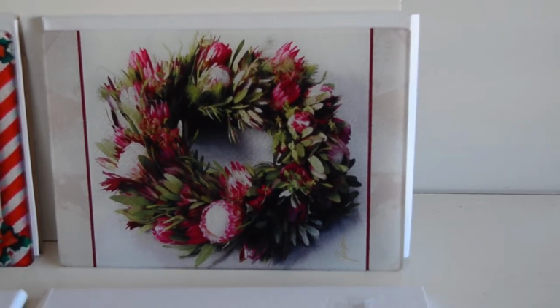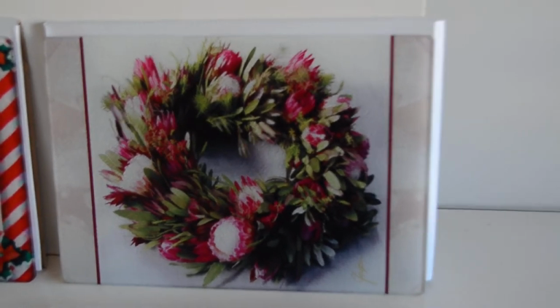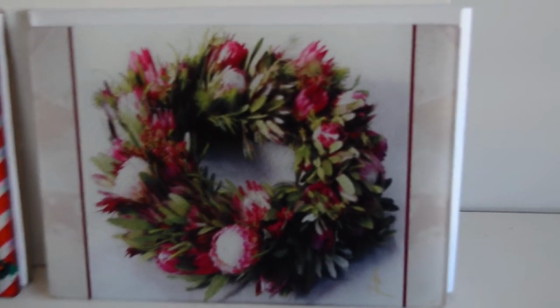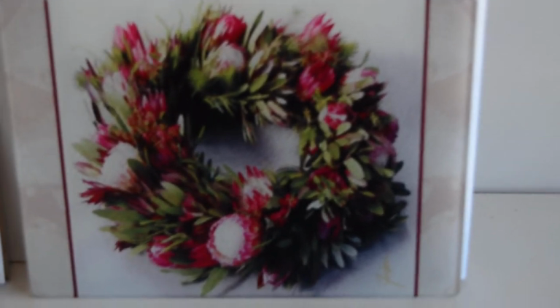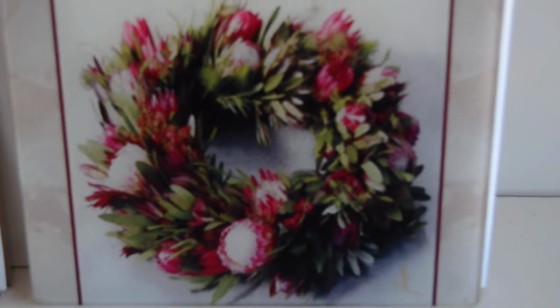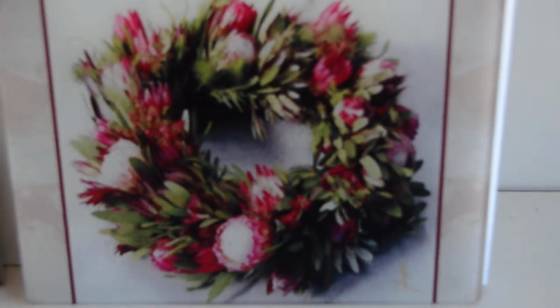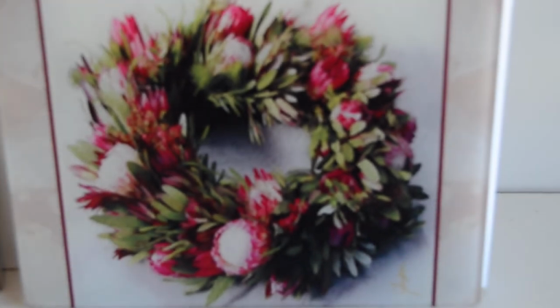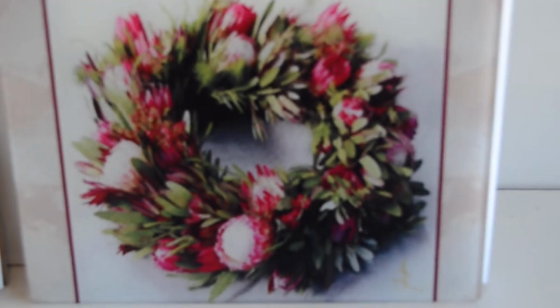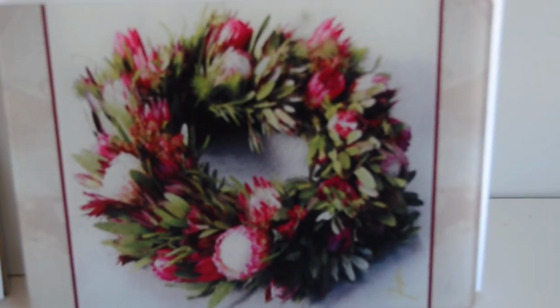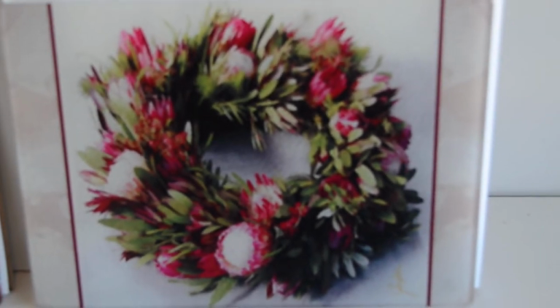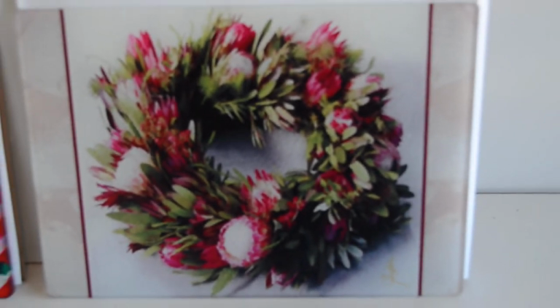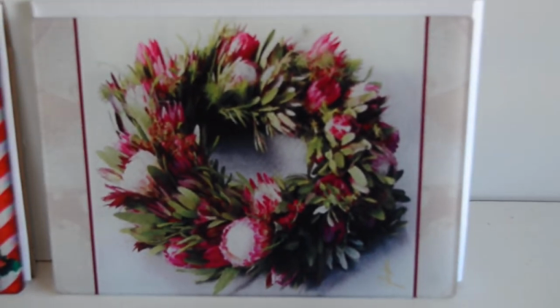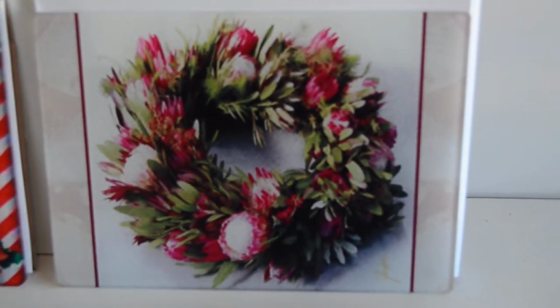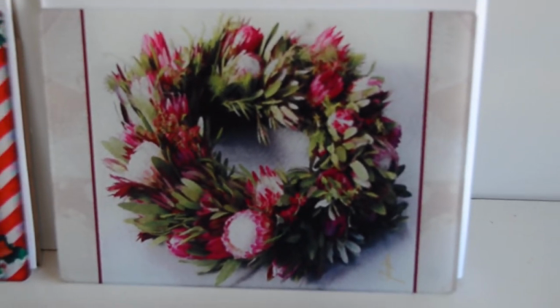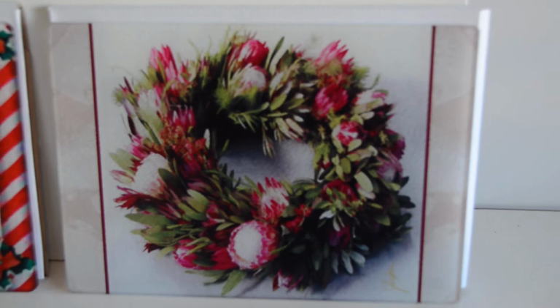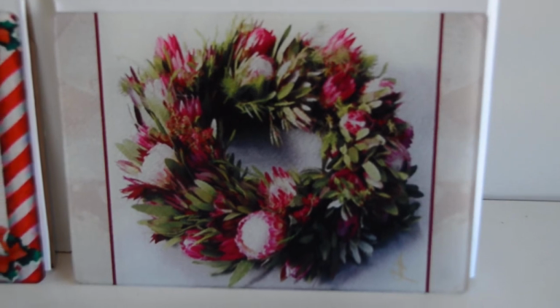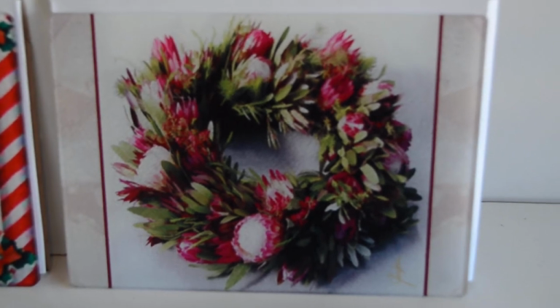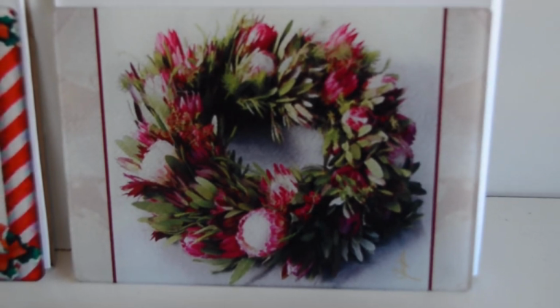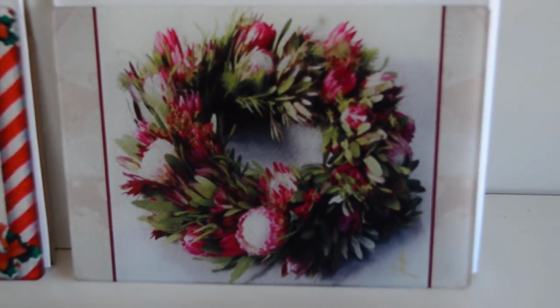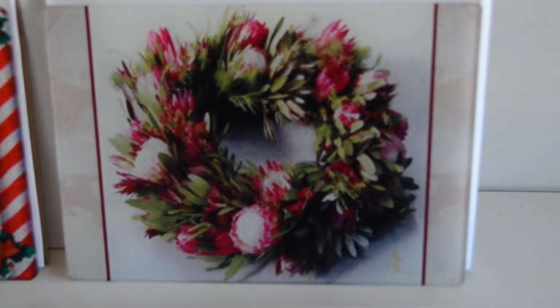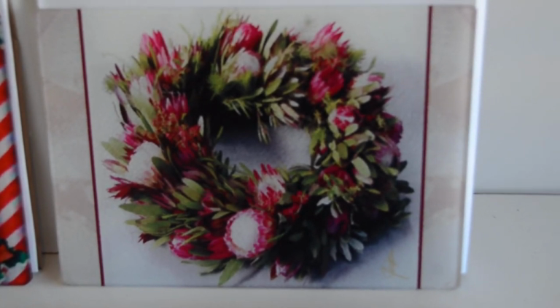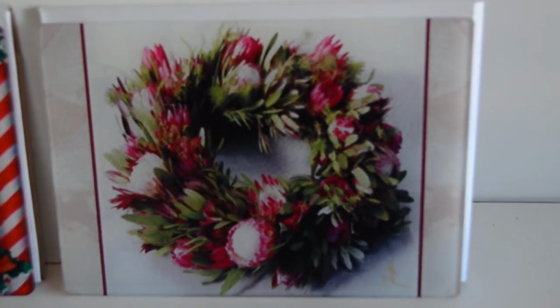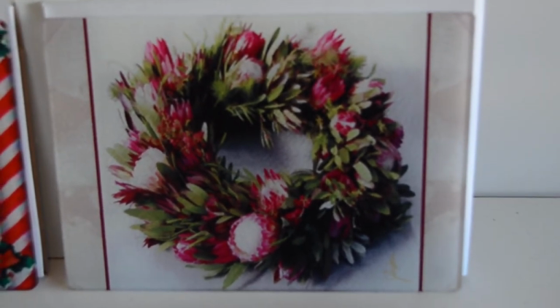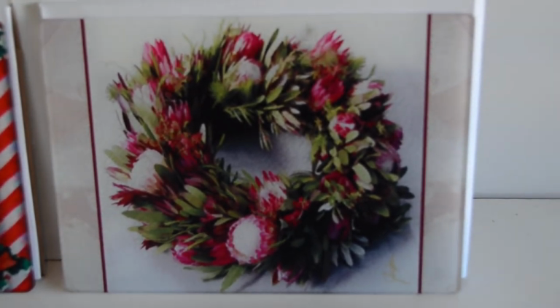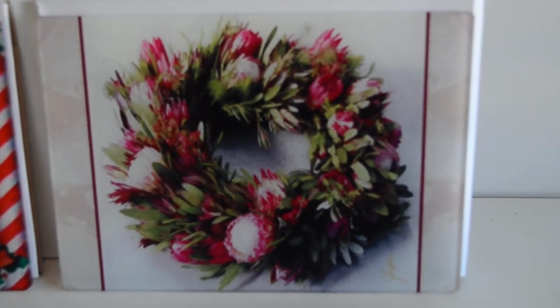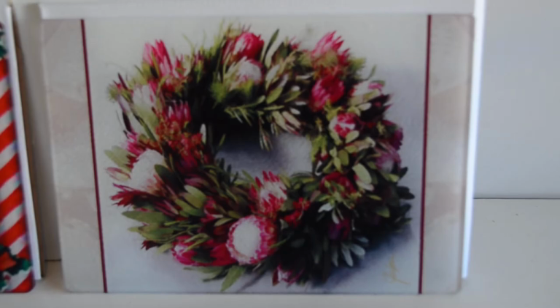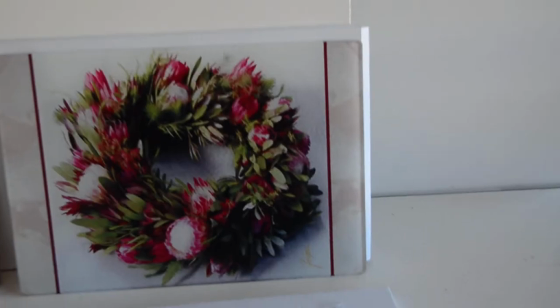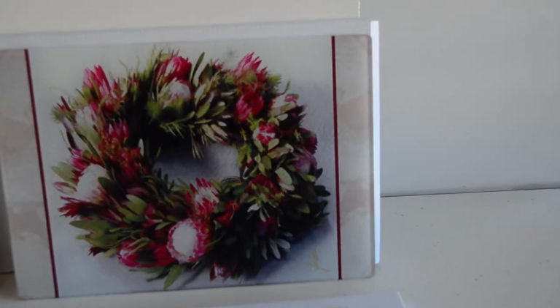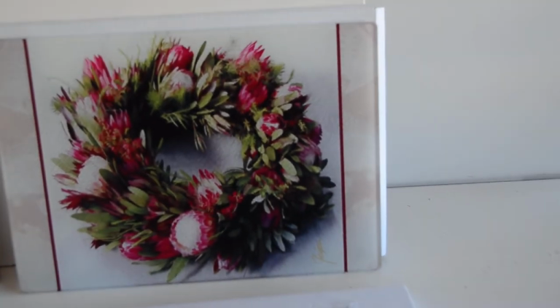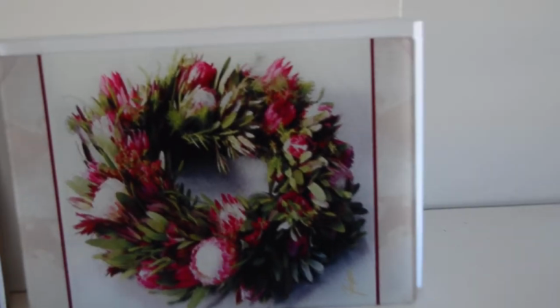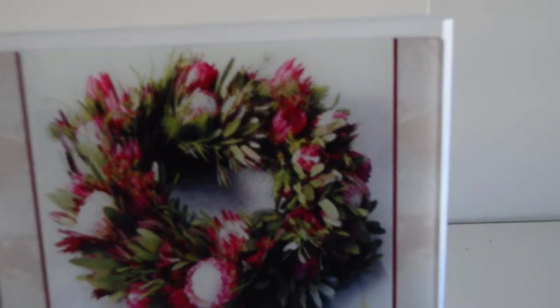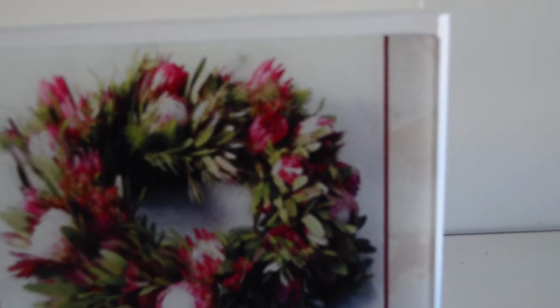I'm going to come in real close. I call this 'Wreath.' This is tempered glass — it's a perfect serving tray because you can put hot on it, you can put cold on it. Wreath, which I love the colors of.